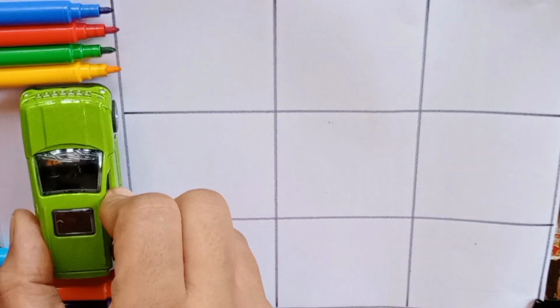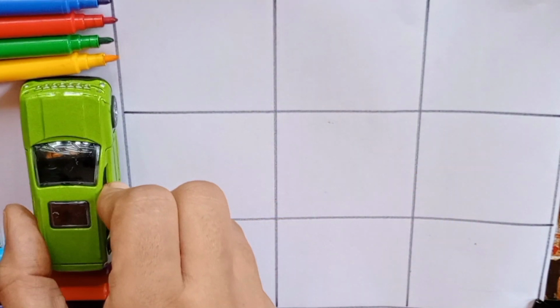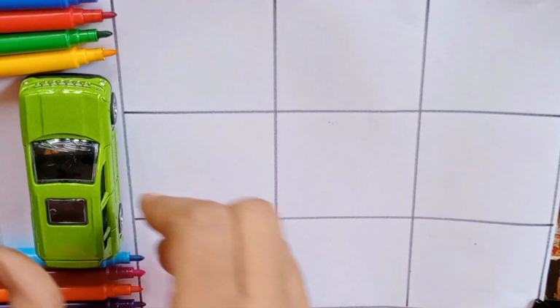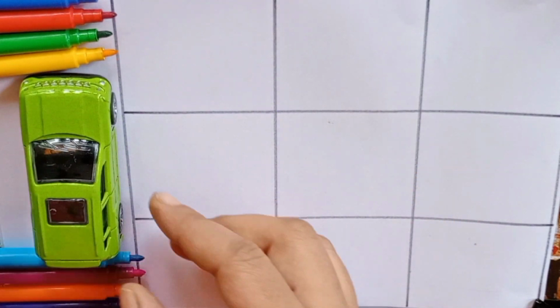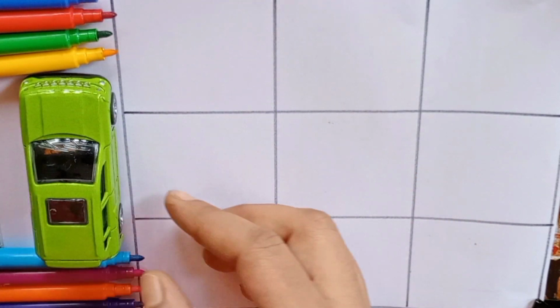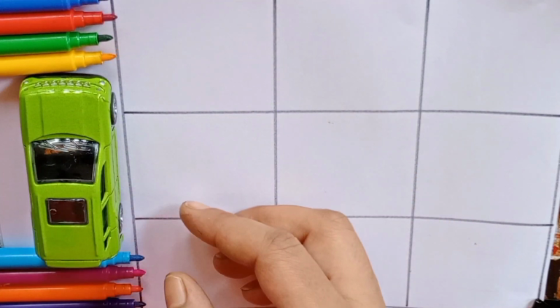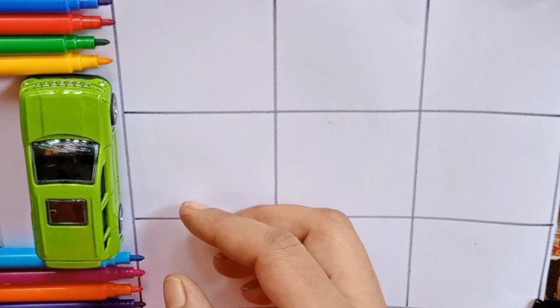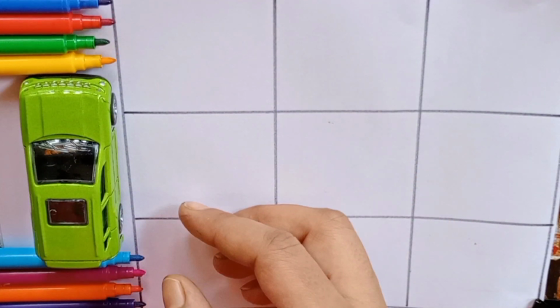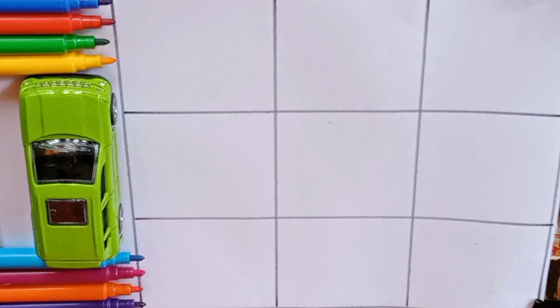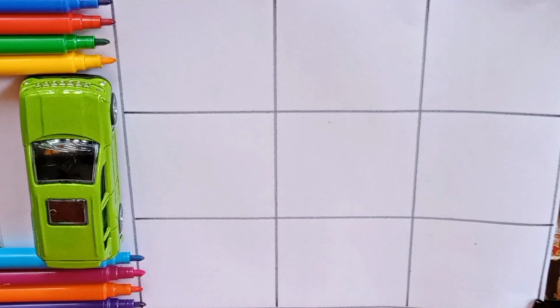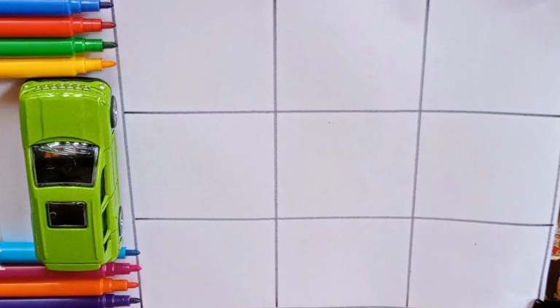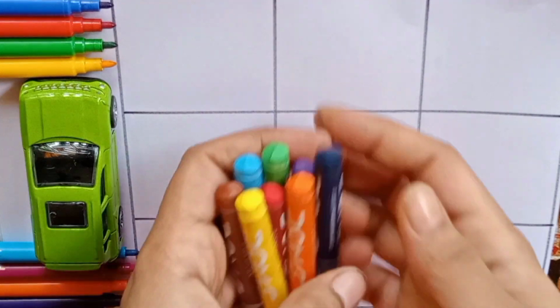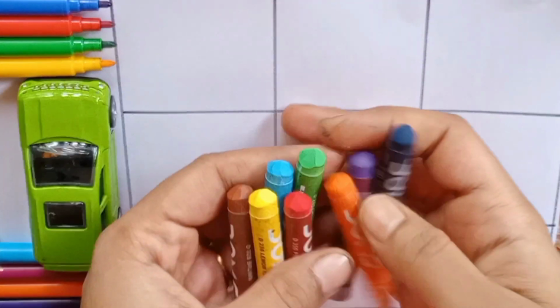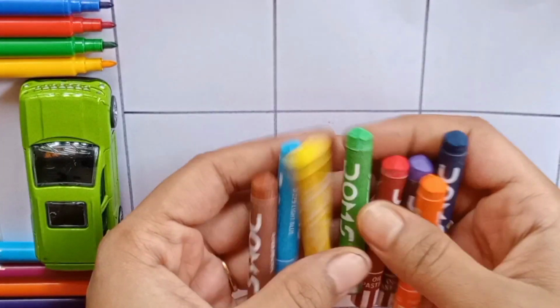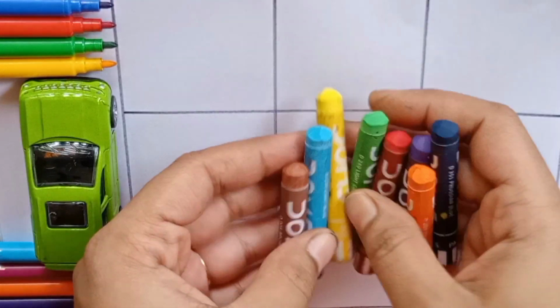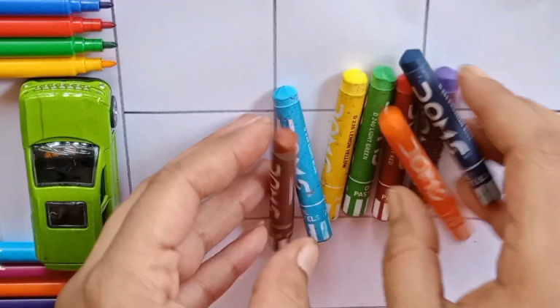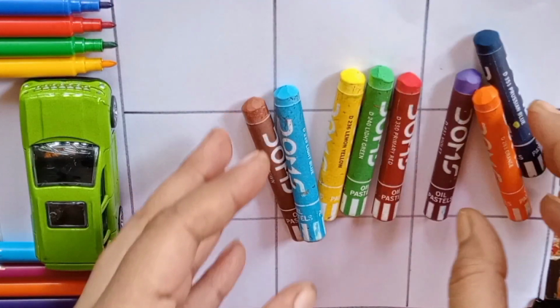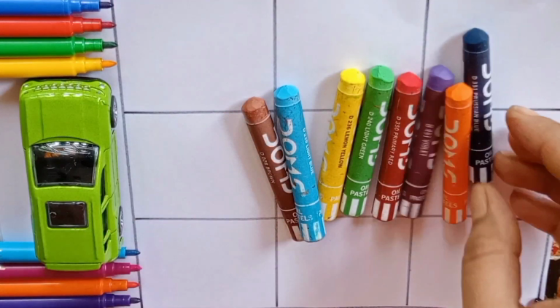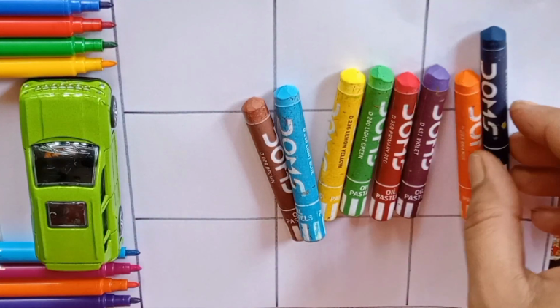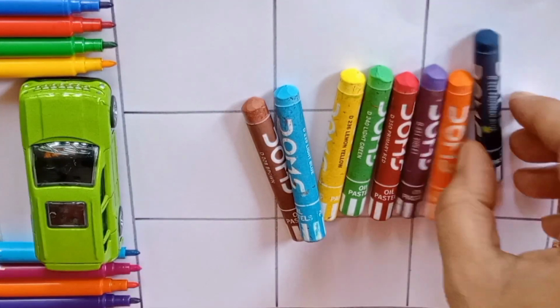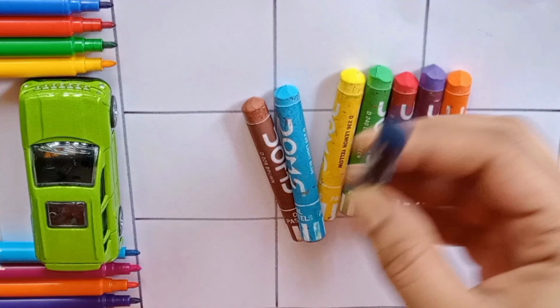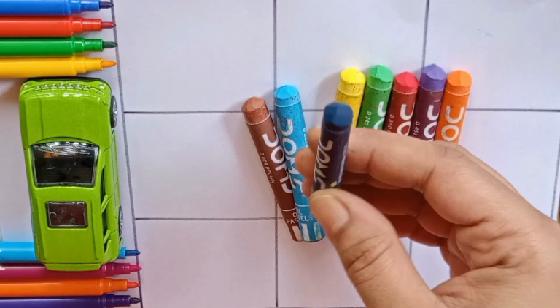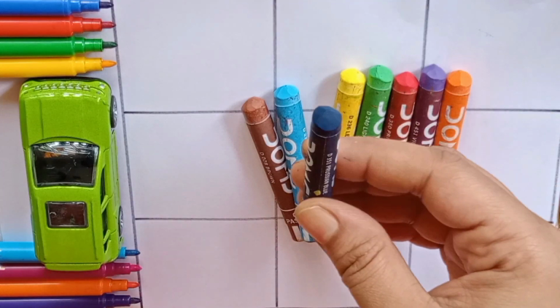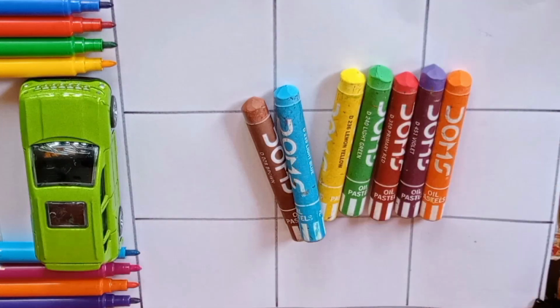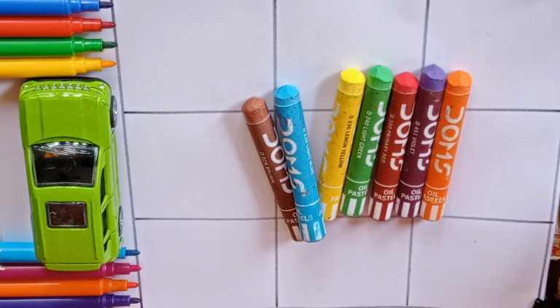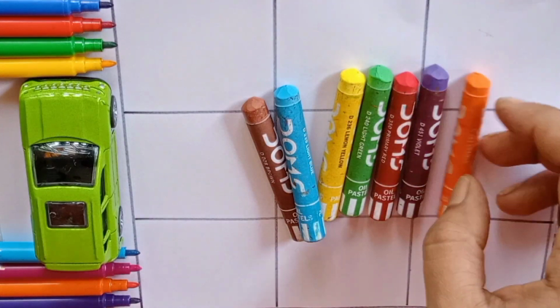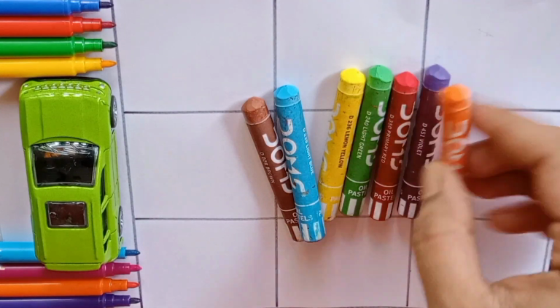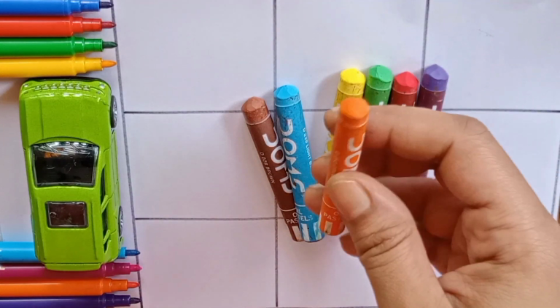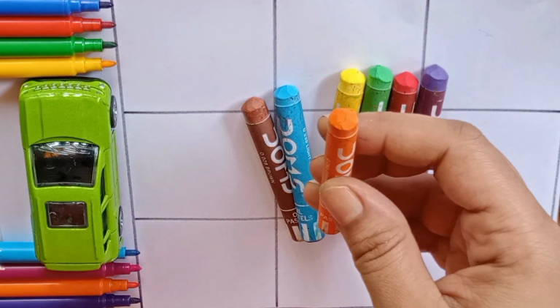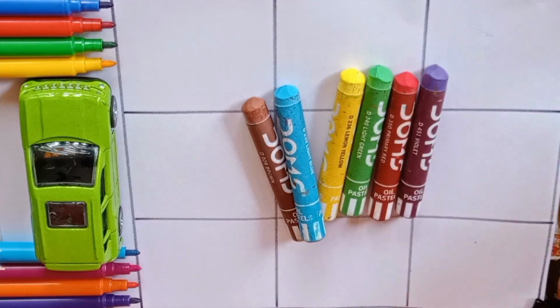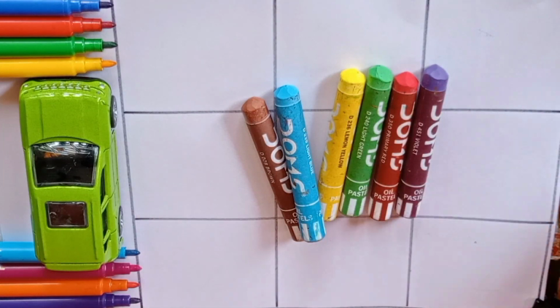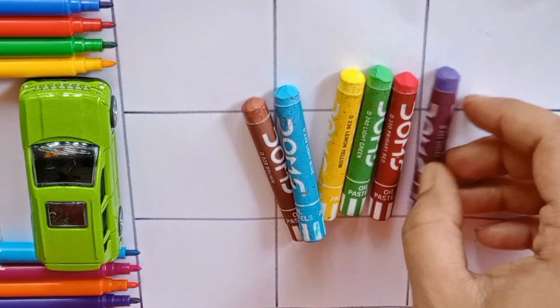Now keep it aside. No, no, no, no, no, no! Oh wow, colored pens! So many colors. Let's learn the colors.